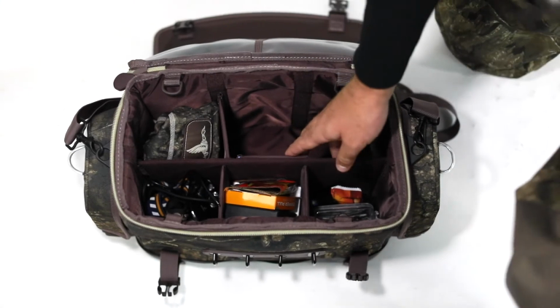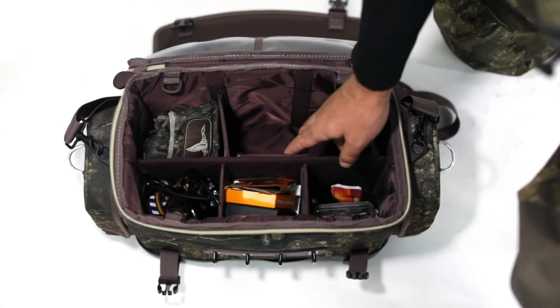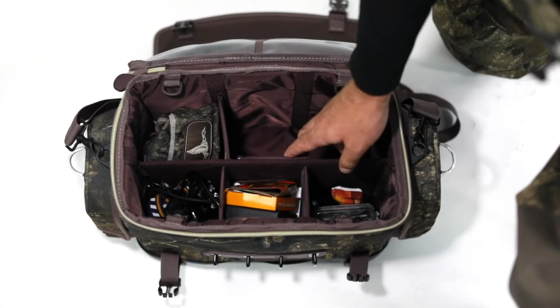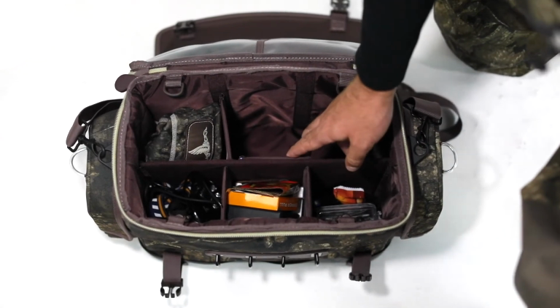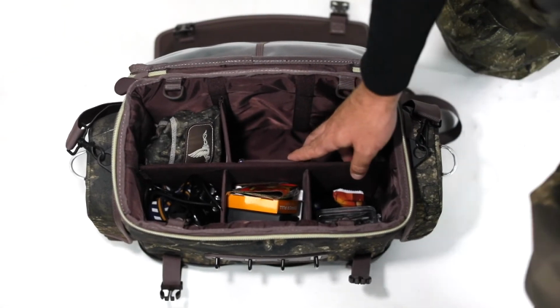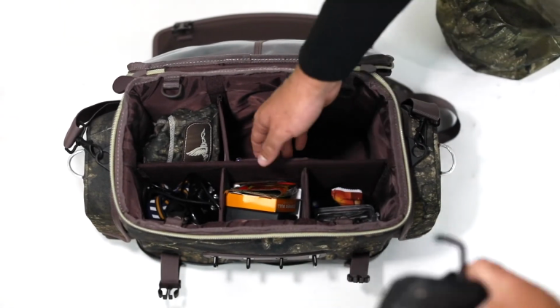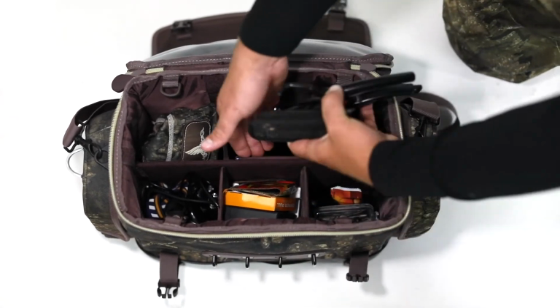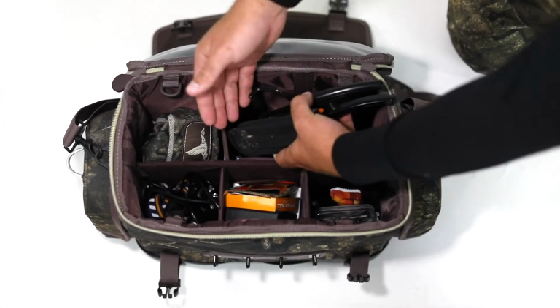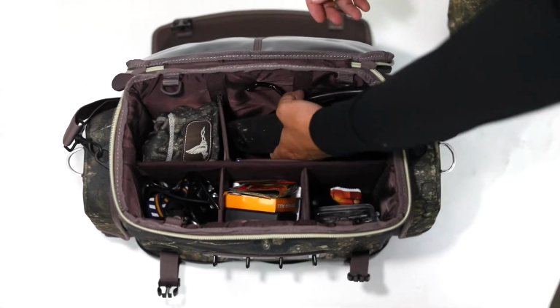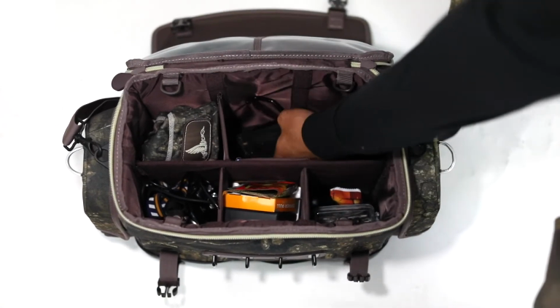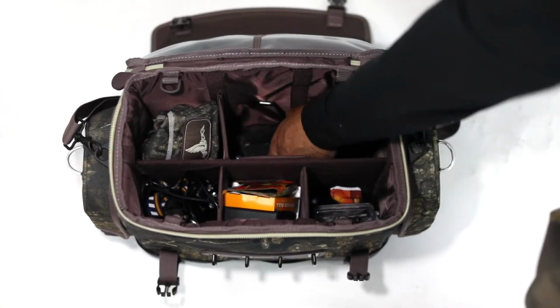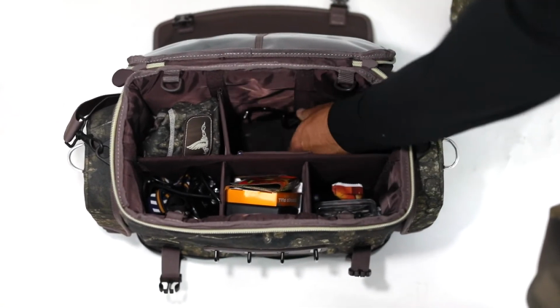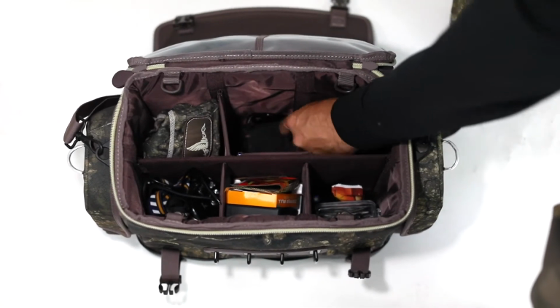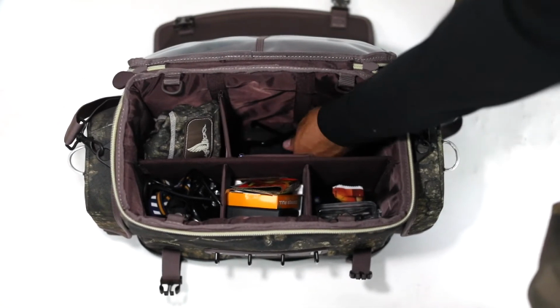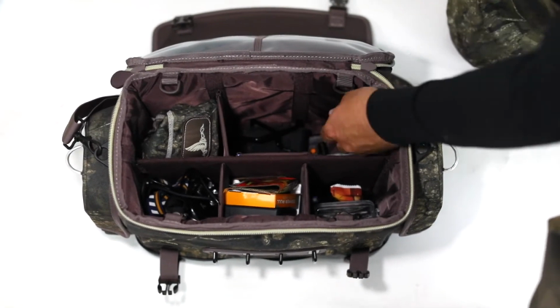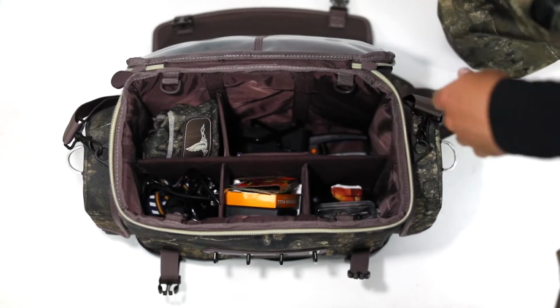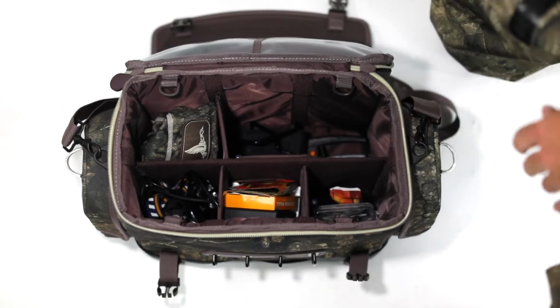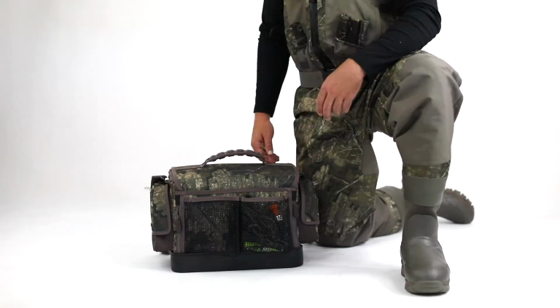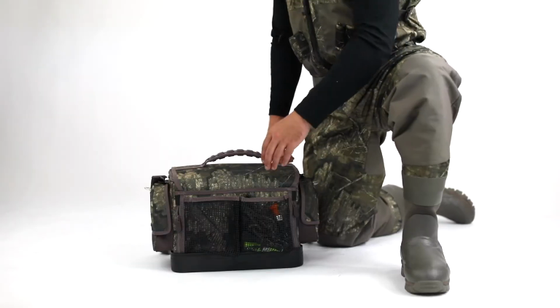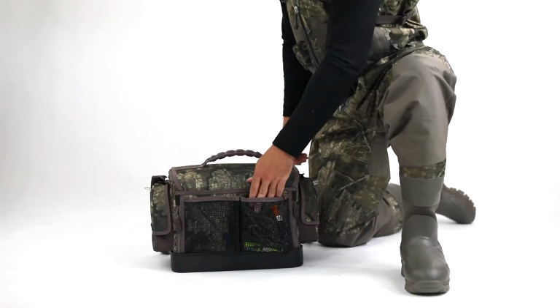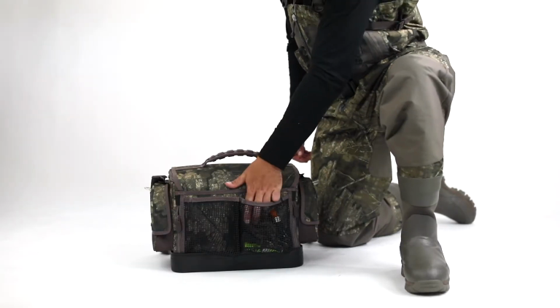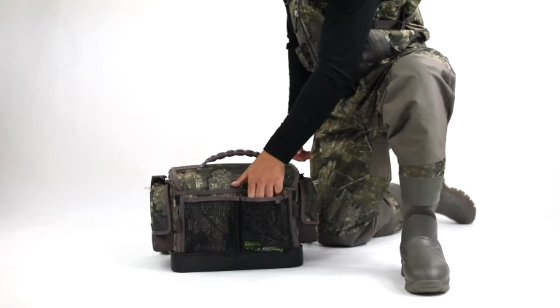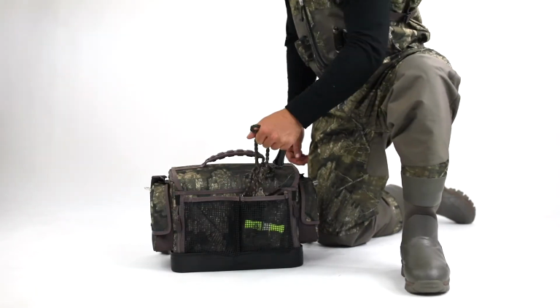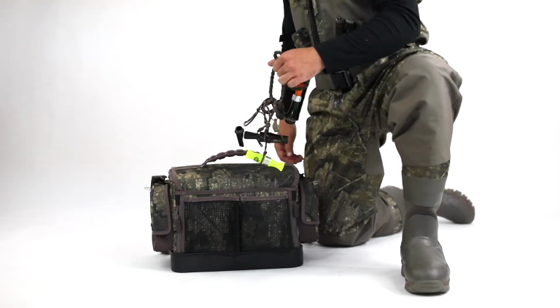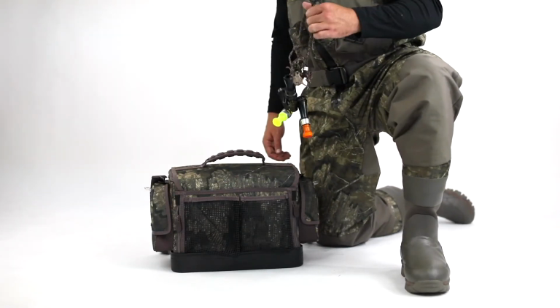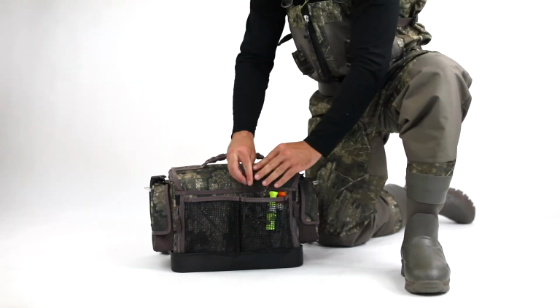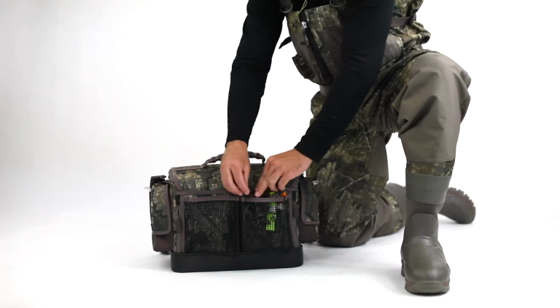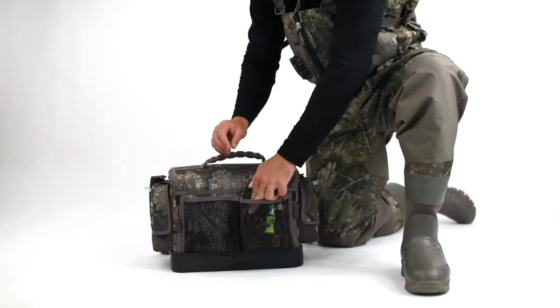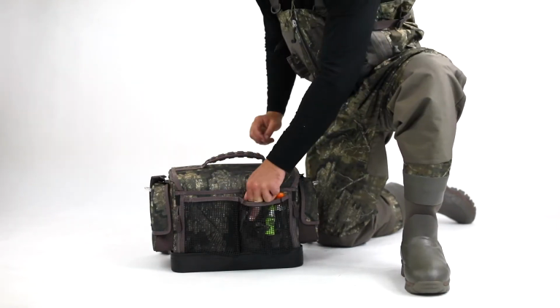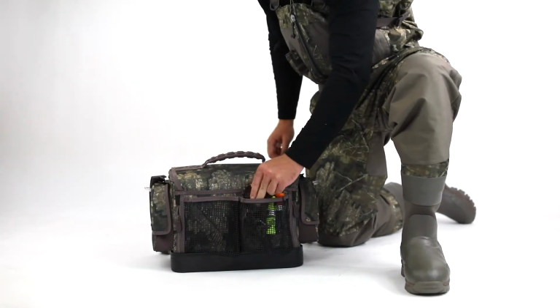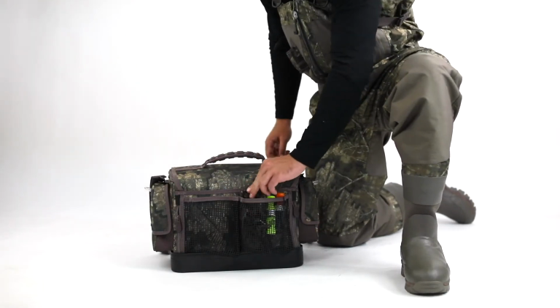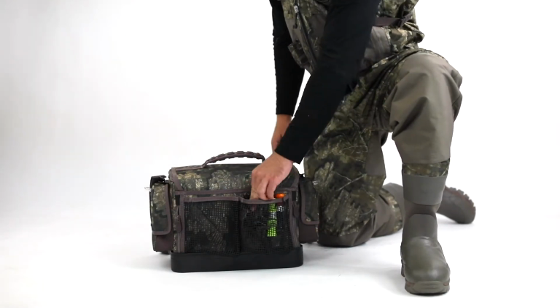Adjust or remove the interior dividers to organize your hunting accessories and keep them within reach. Two rubber mesh exterior pockets provide extra storage on the back of the bag.